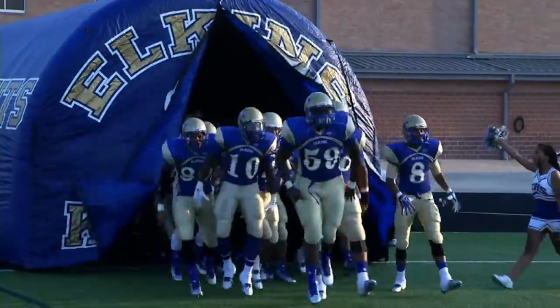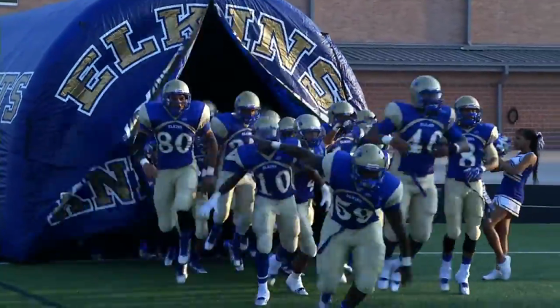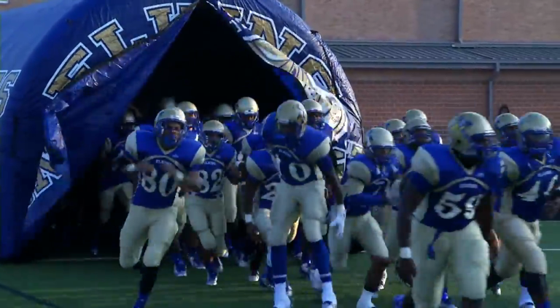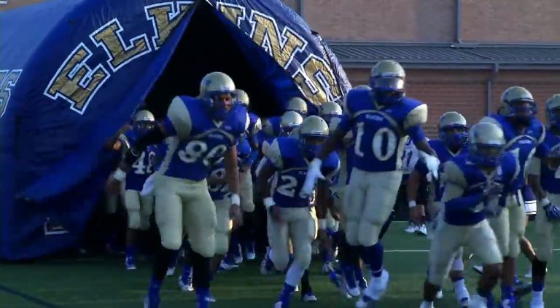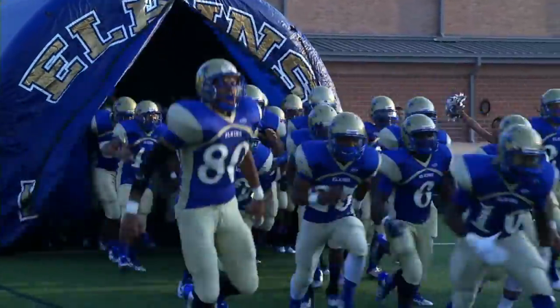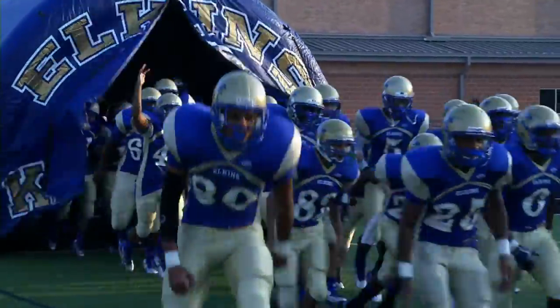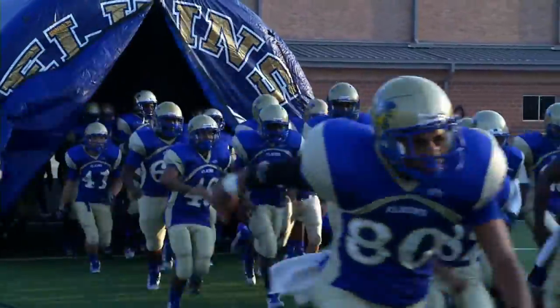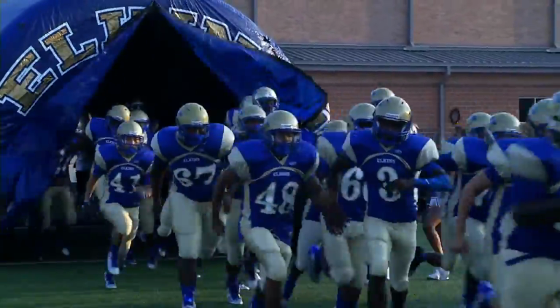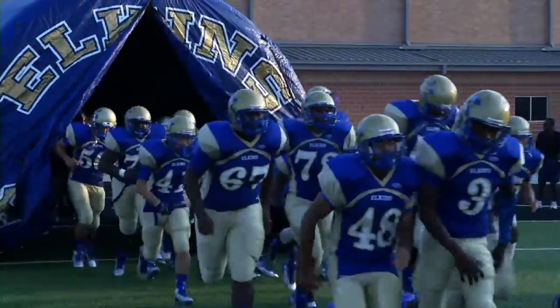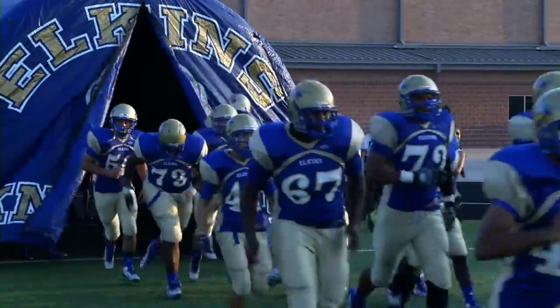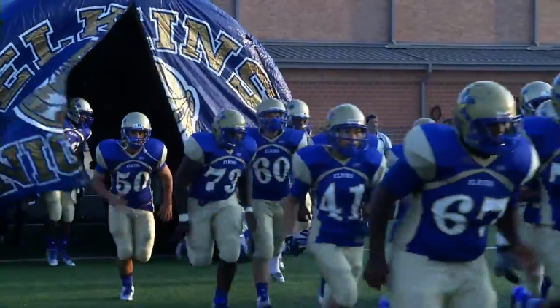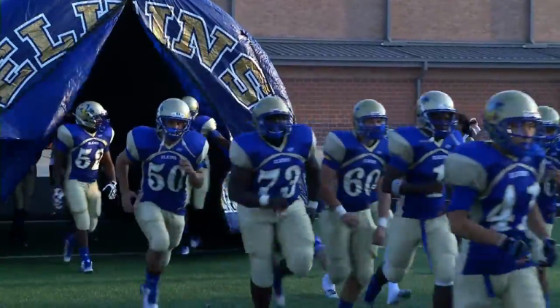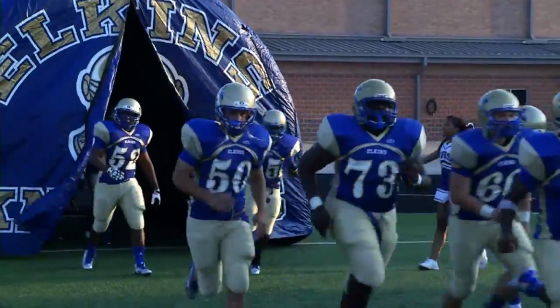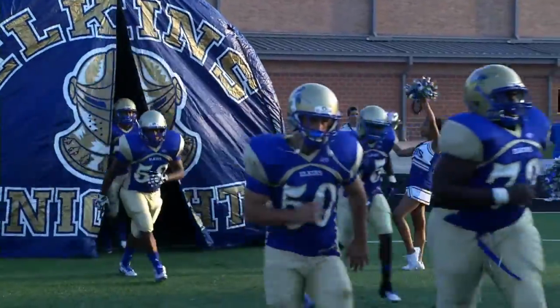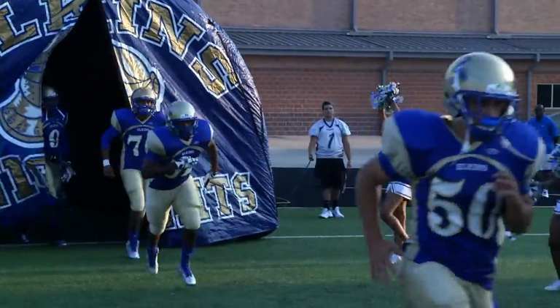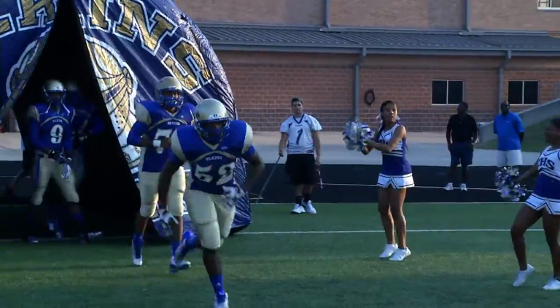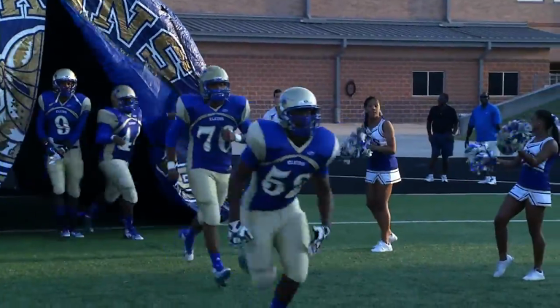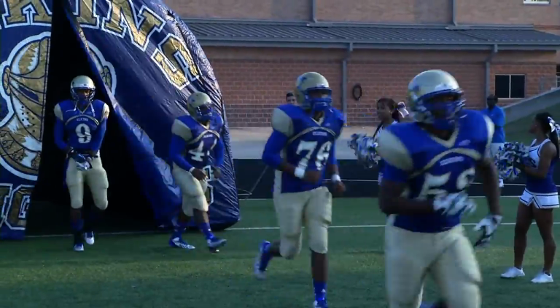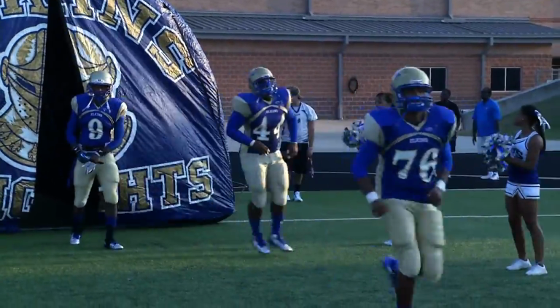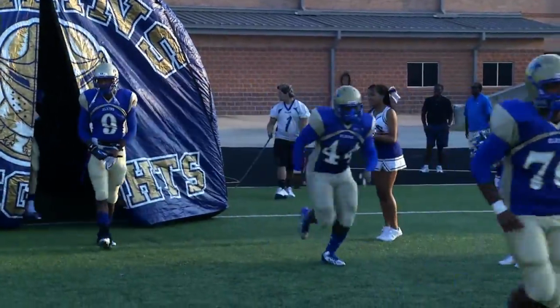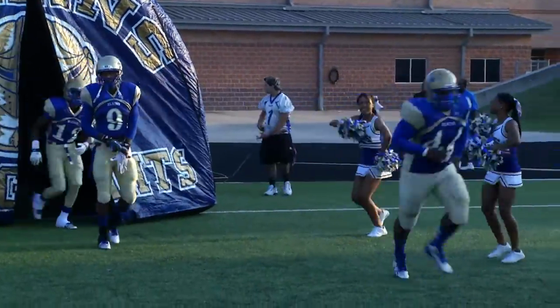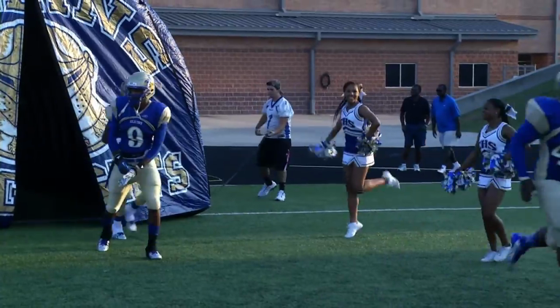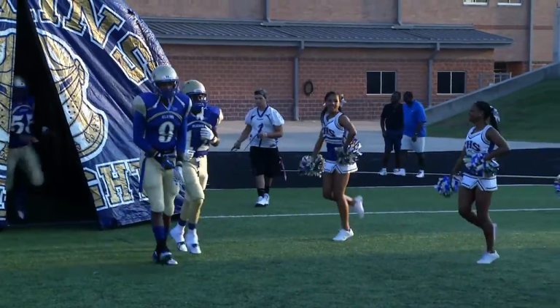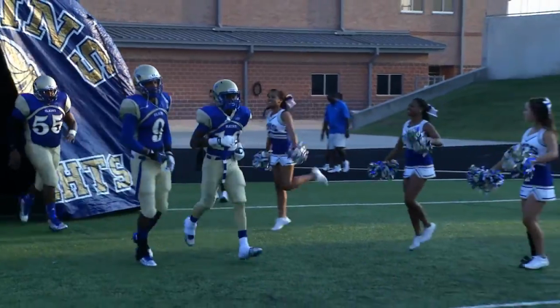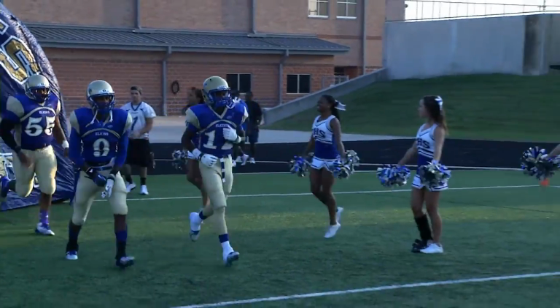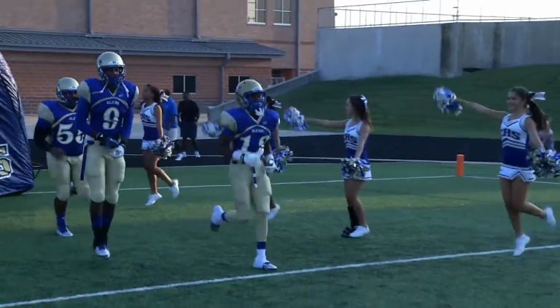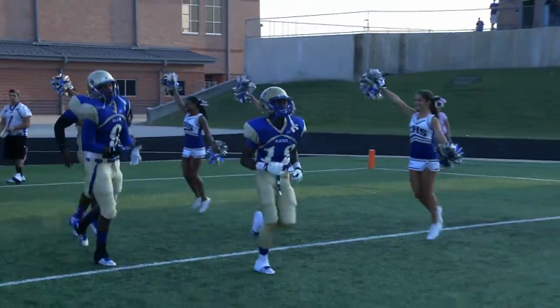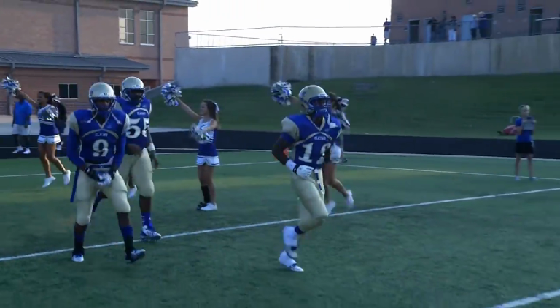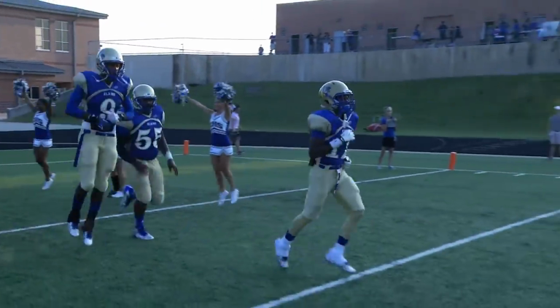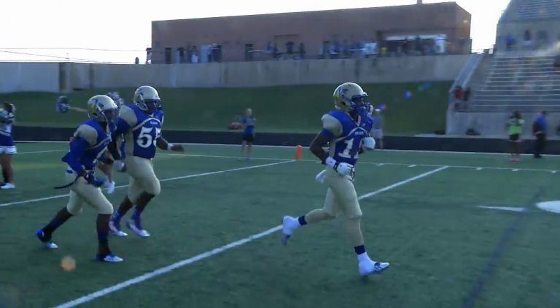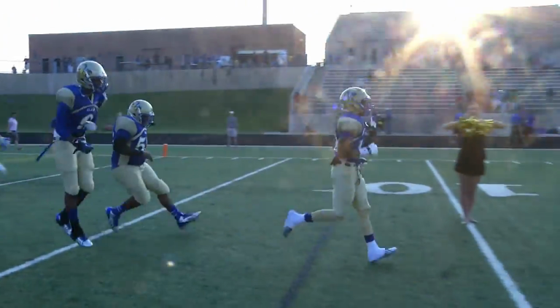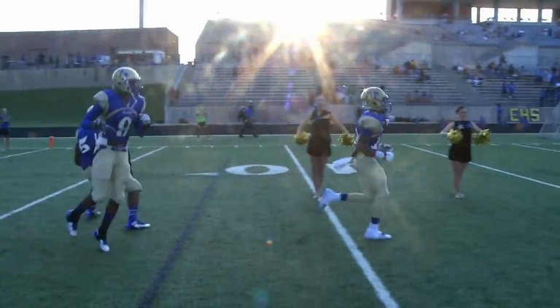These two teams met in their opener last year and the Broncos took that game 17 to 6. But this is a more experienced Knights team, especially at the quarterback position. Junior Jonathan Giles can beat you in the air or with his legs.